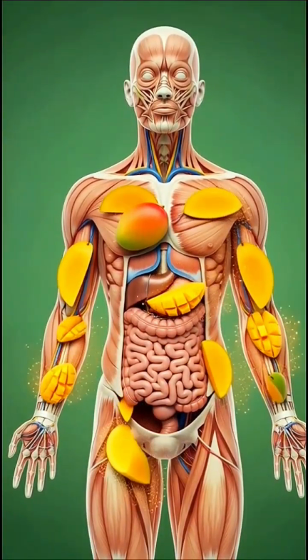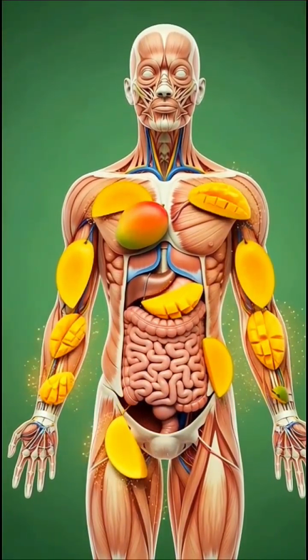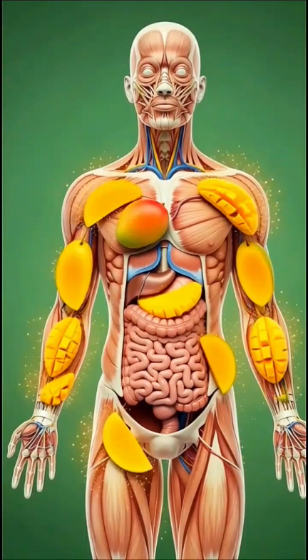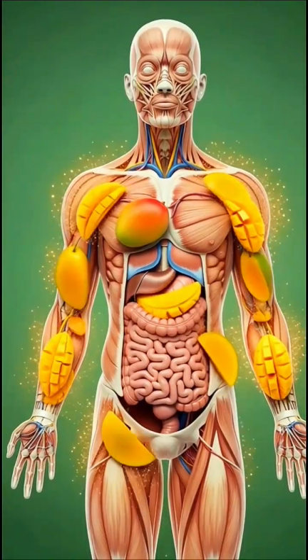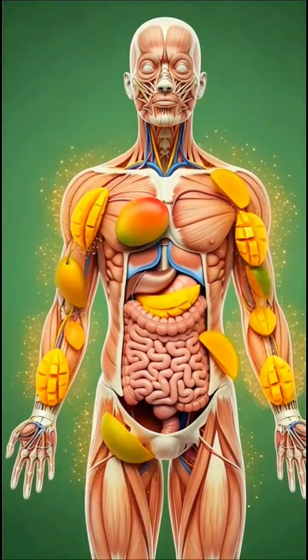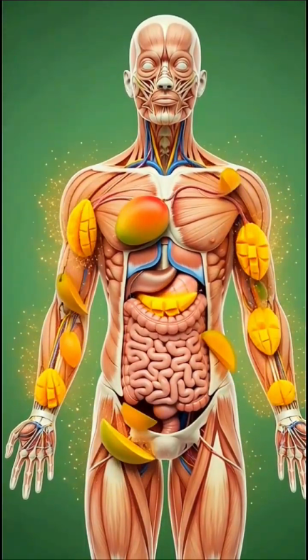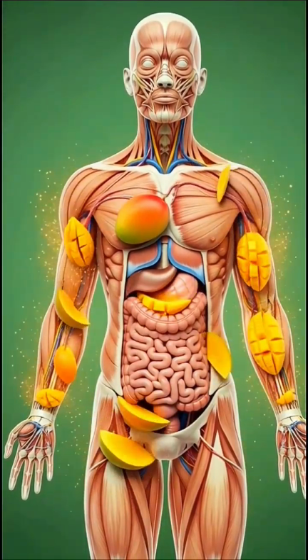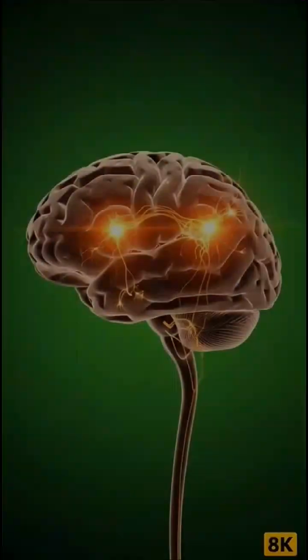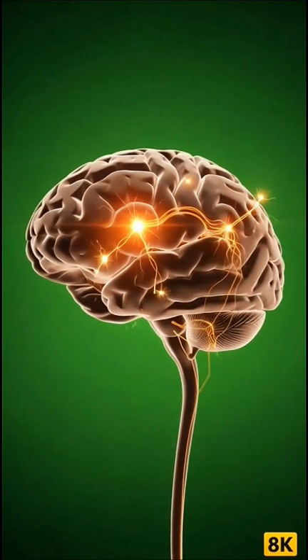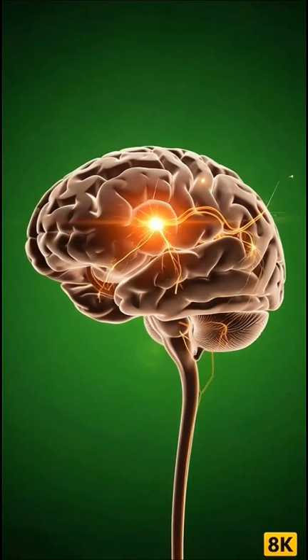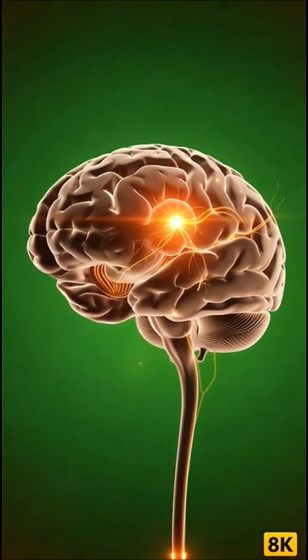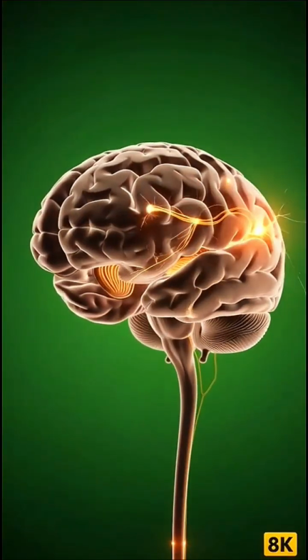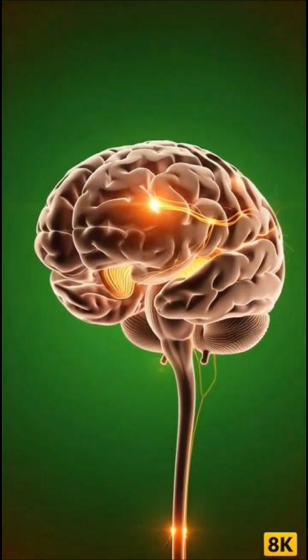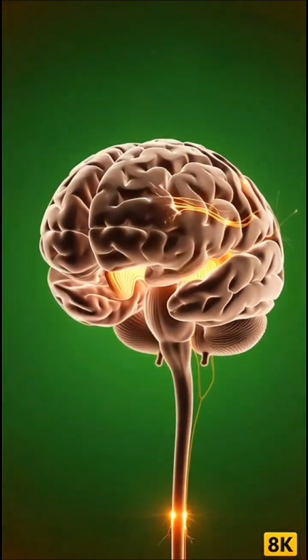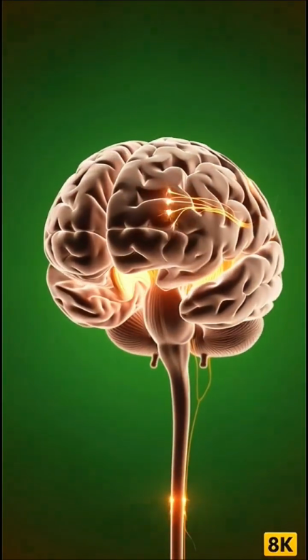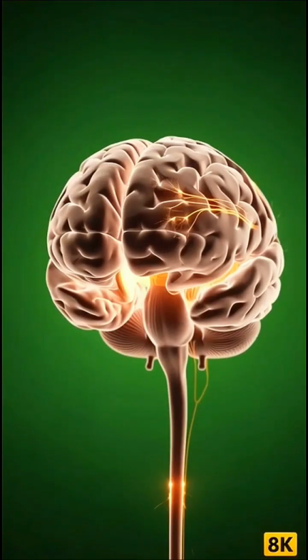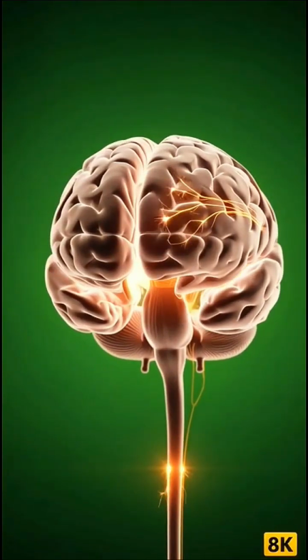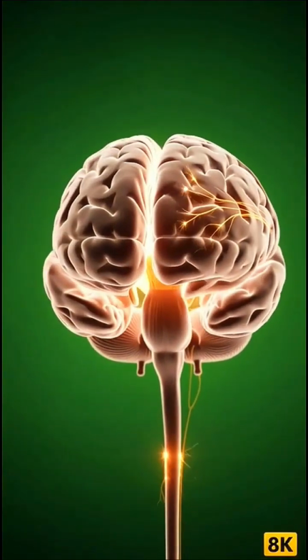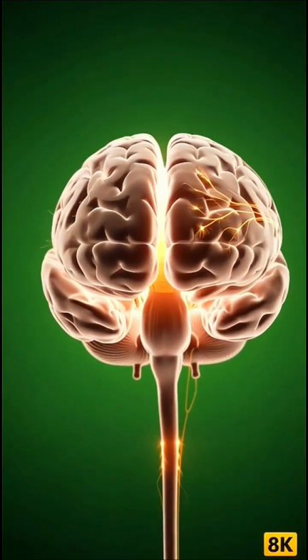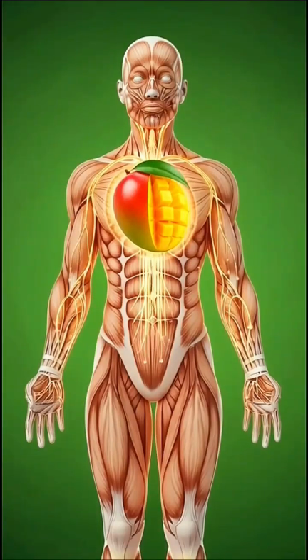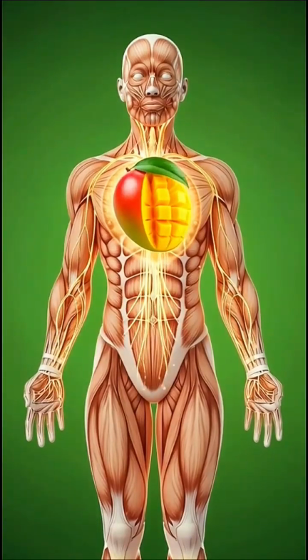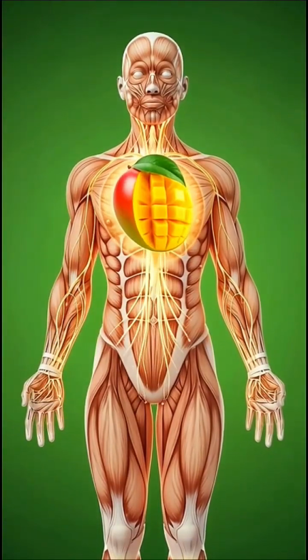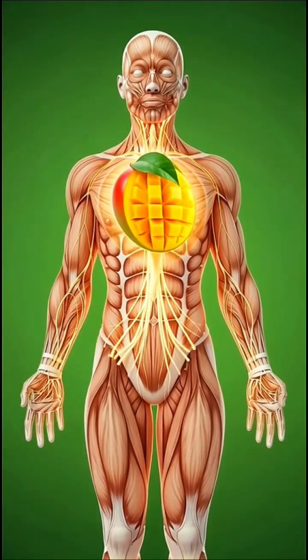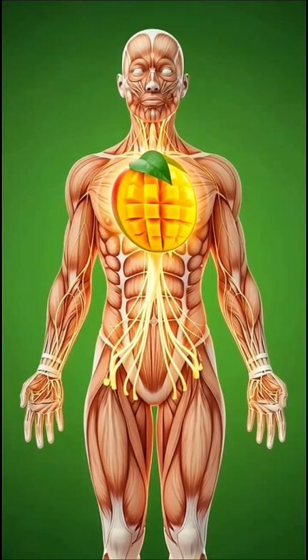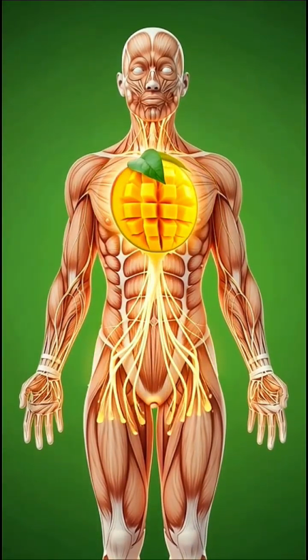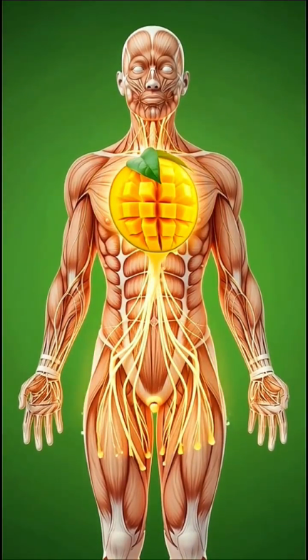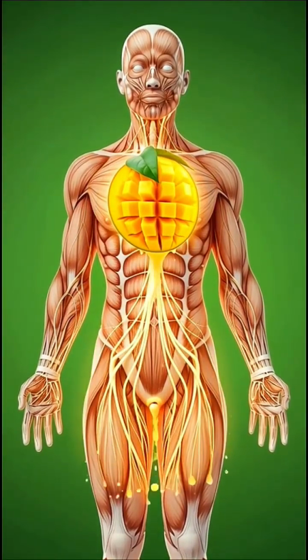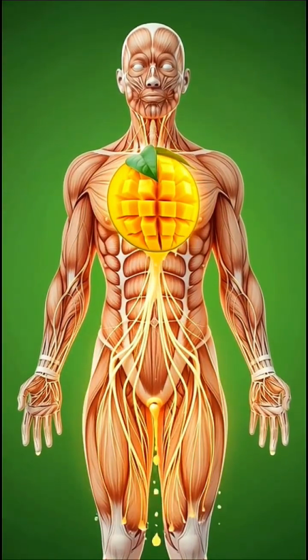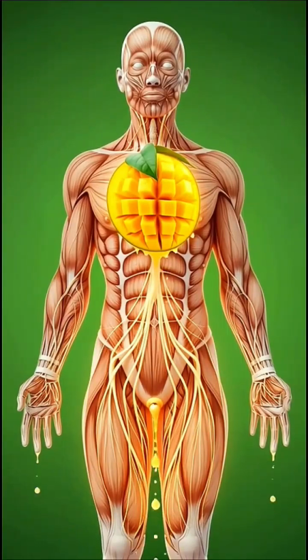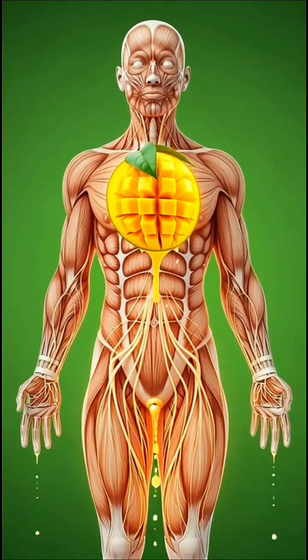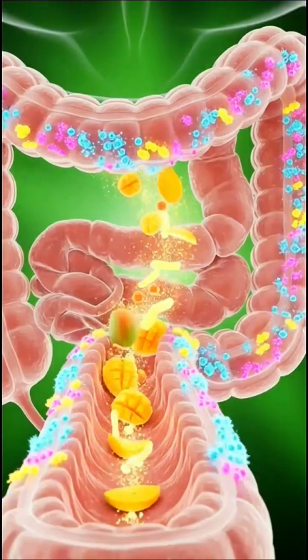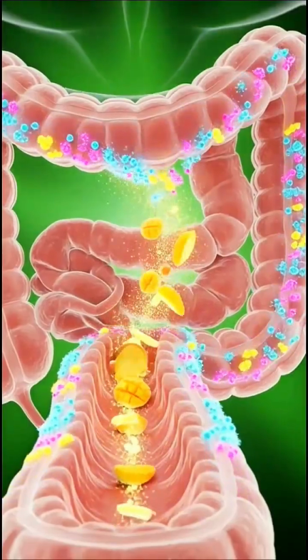As you chew, mango transforms from solid slices into a soft, nutrient-rich mixture. With a gentle swallow, it travels down the esophagus, guided by rhythmic muscle waves.